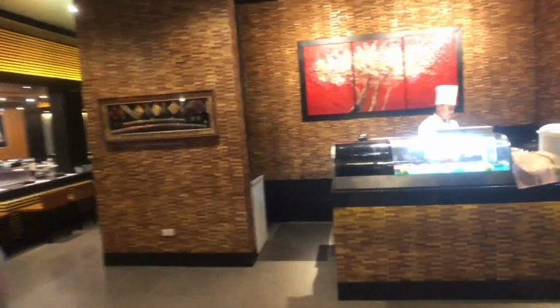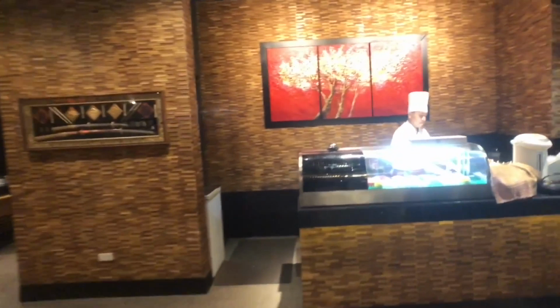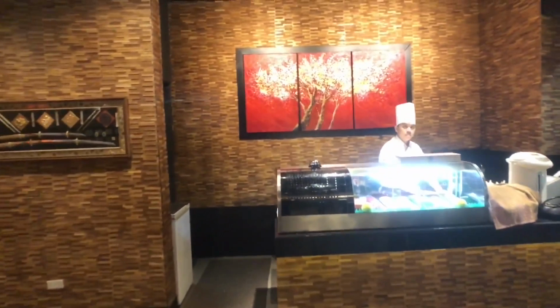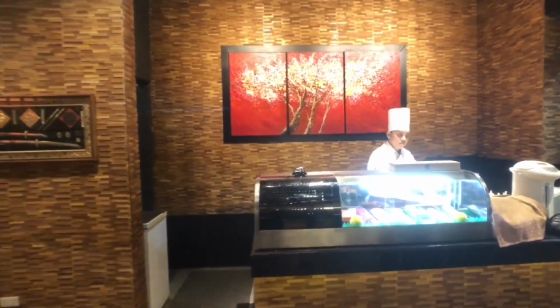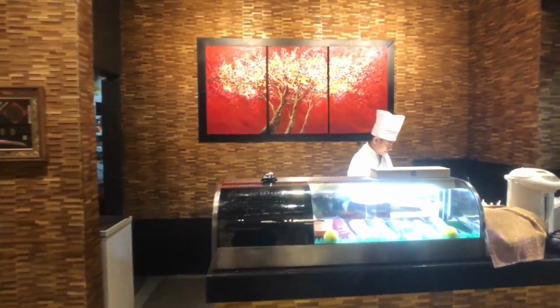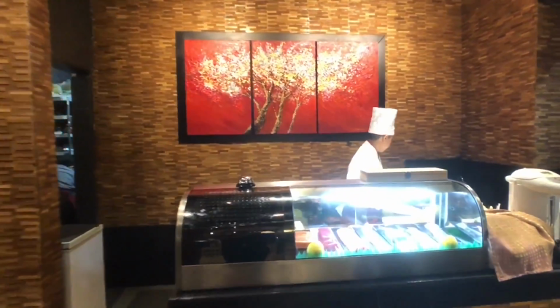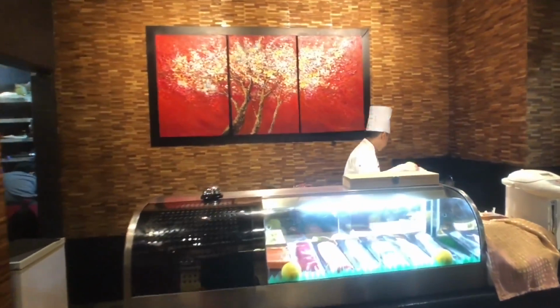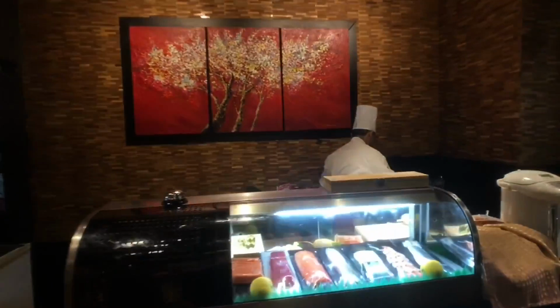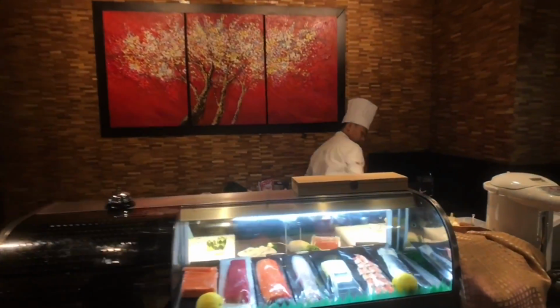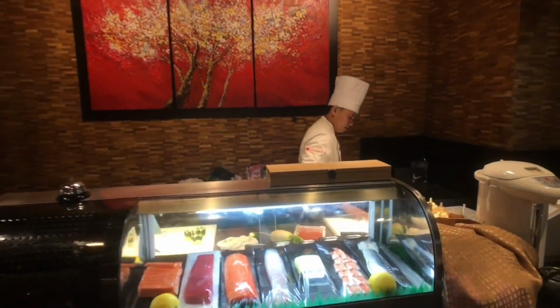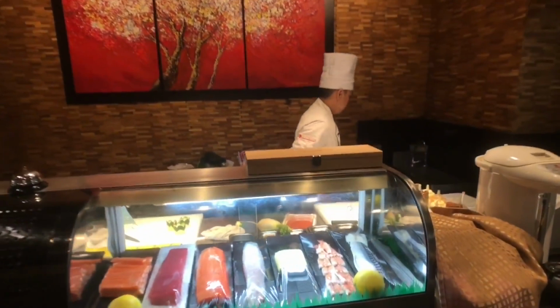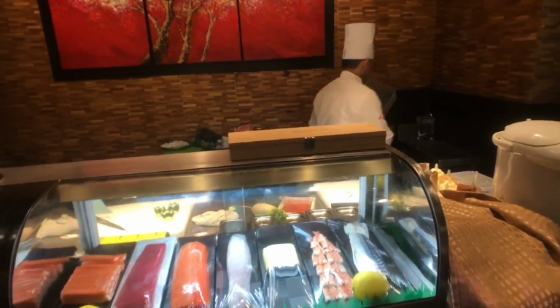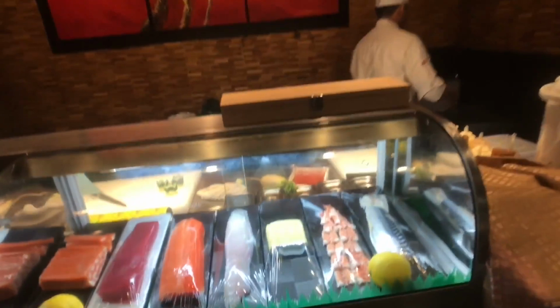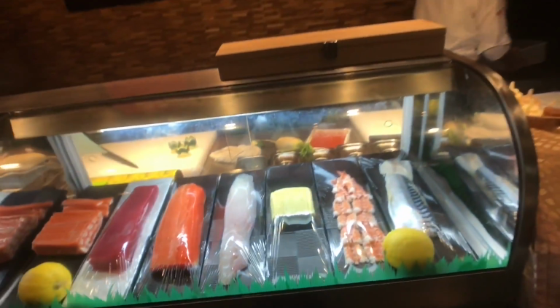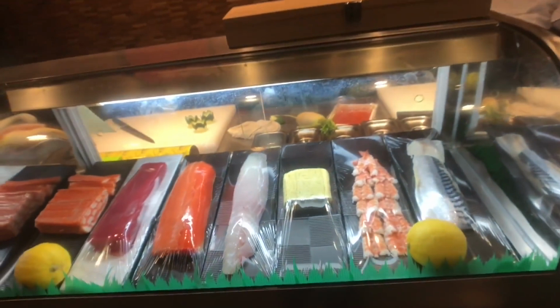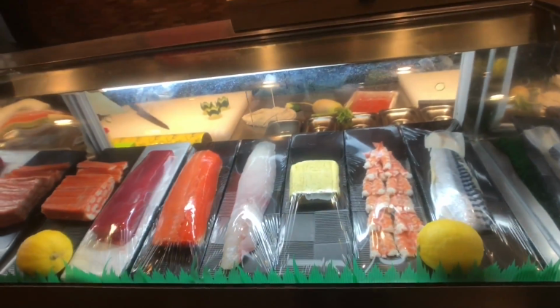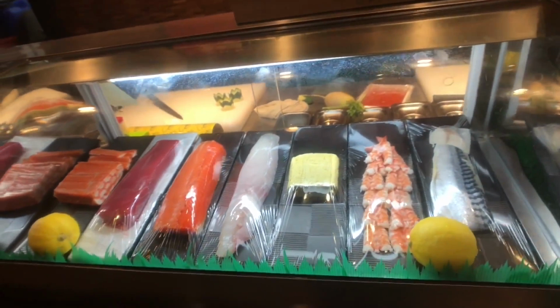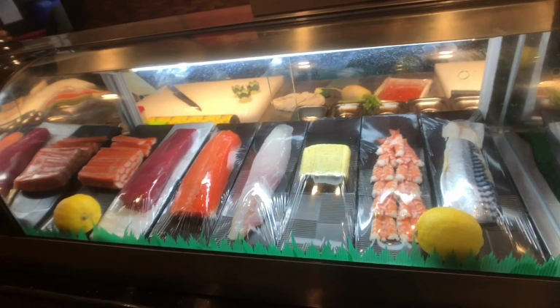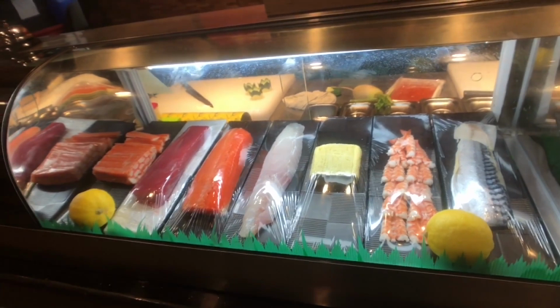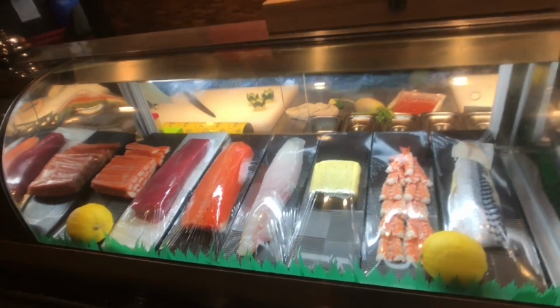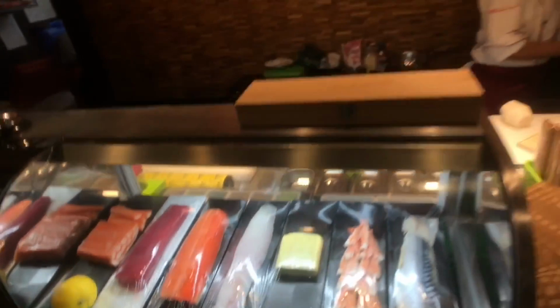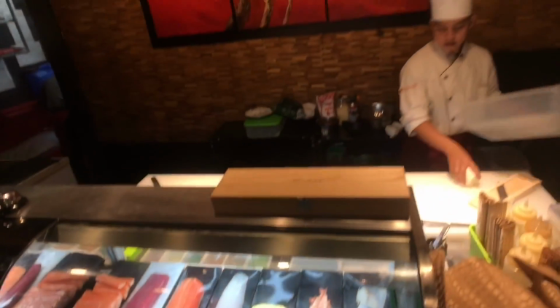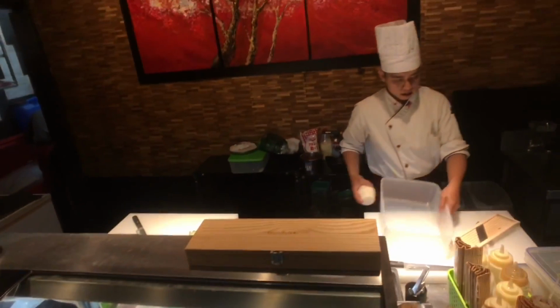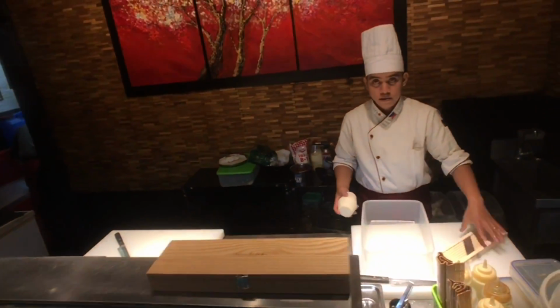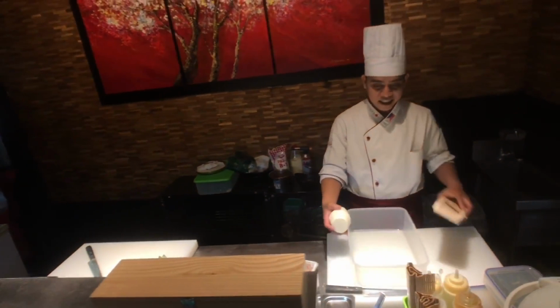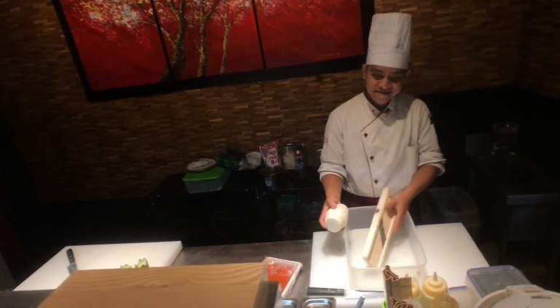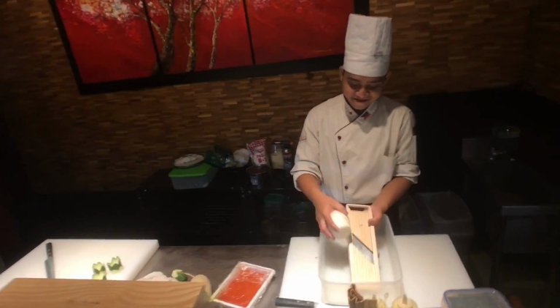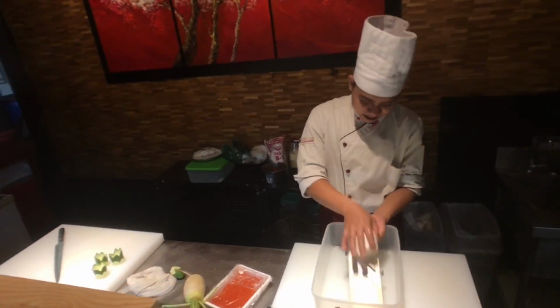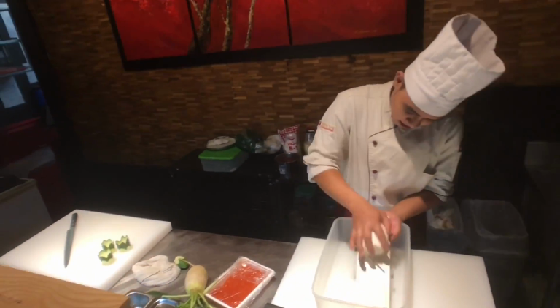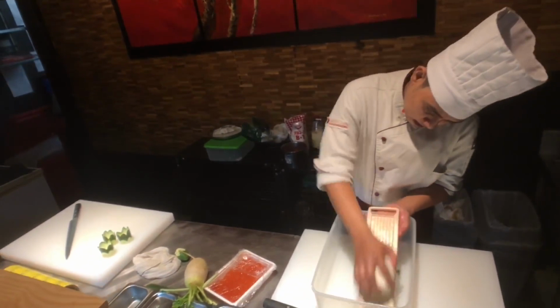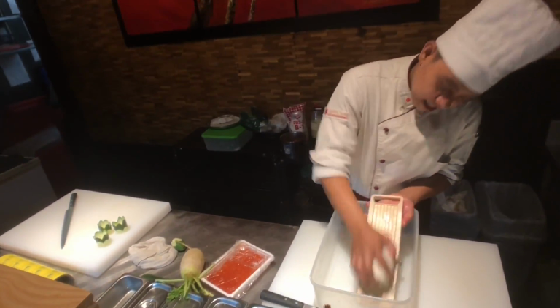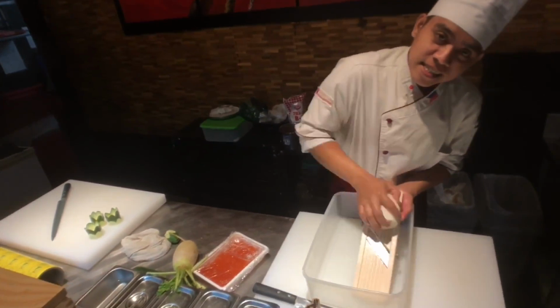This branch has a sushi bar and five teppanyaki tables on the lower level, and a second floor with another four private teppanyaki tables, with an intention to serve serious foodies with an emperor's budget.